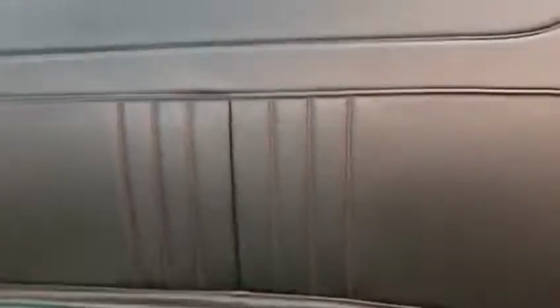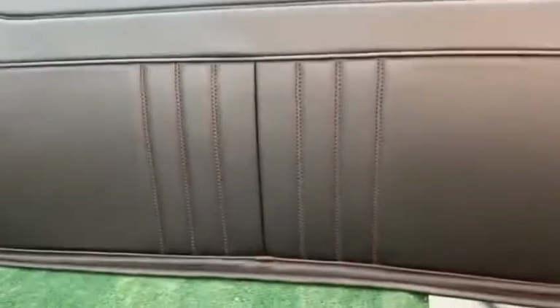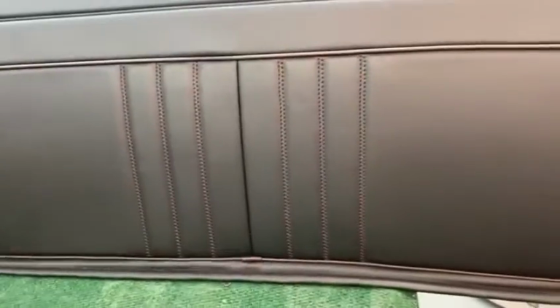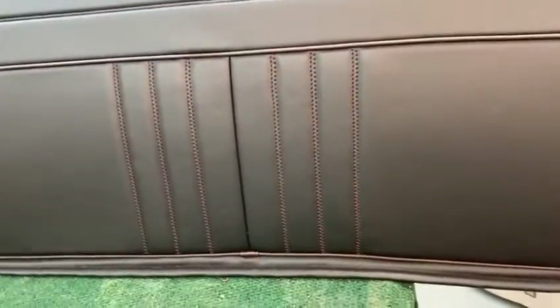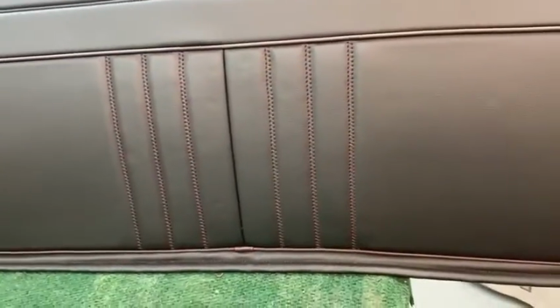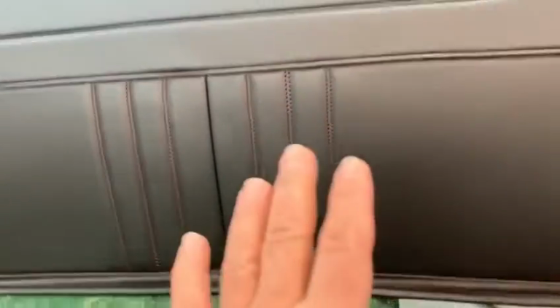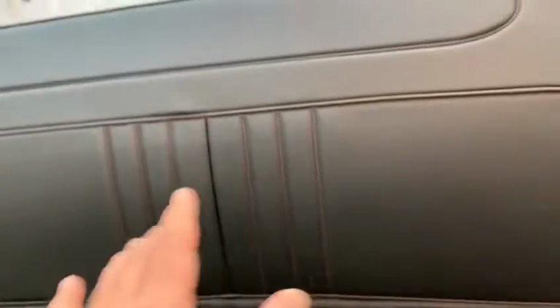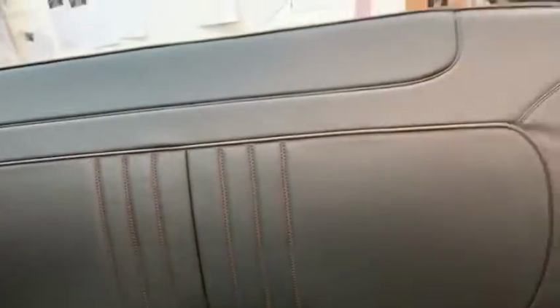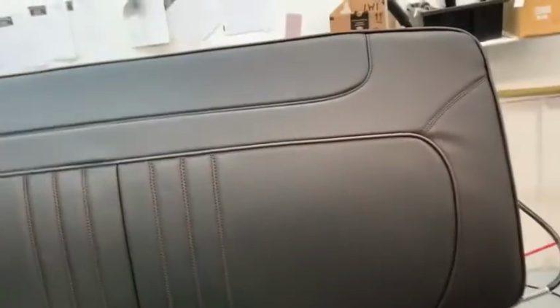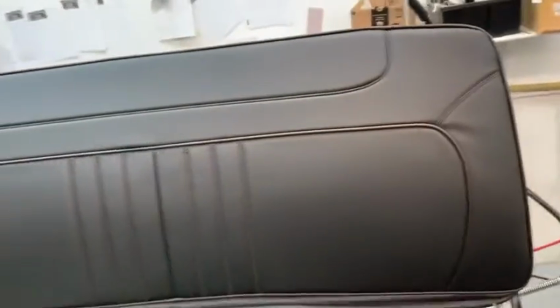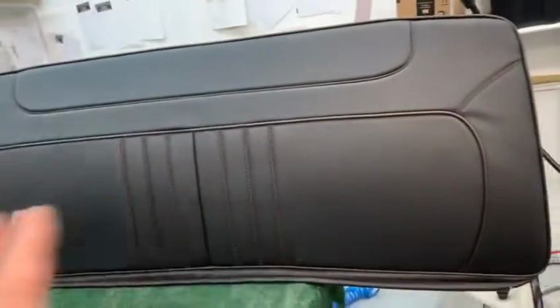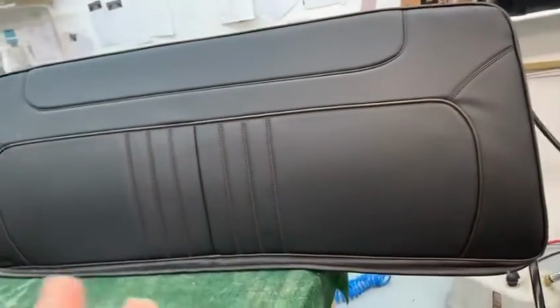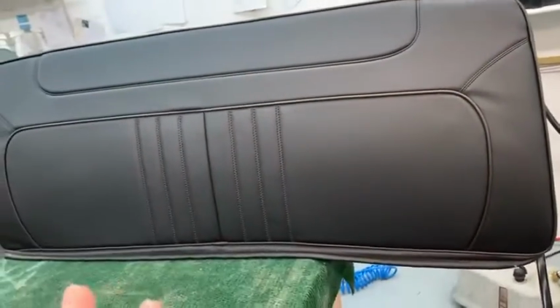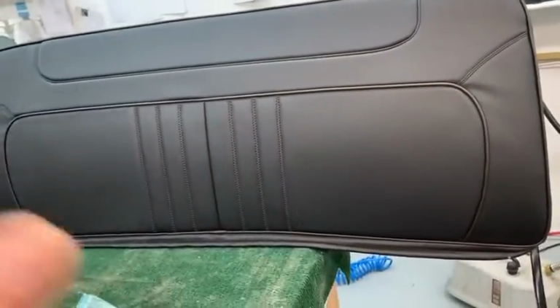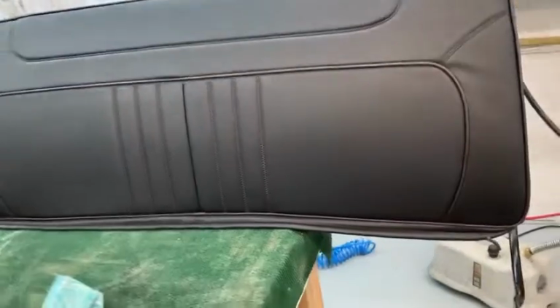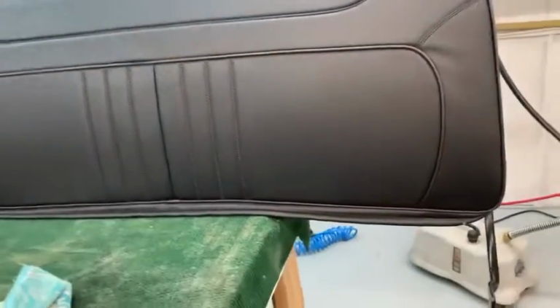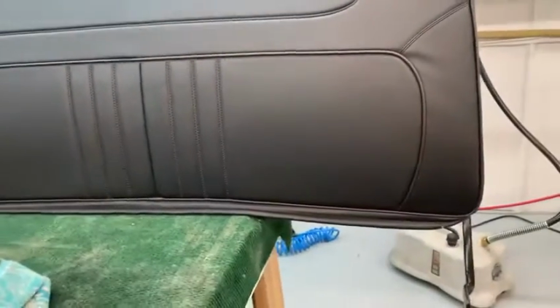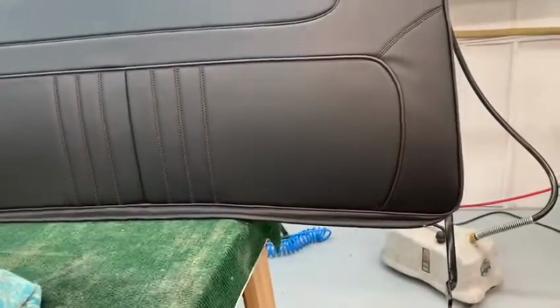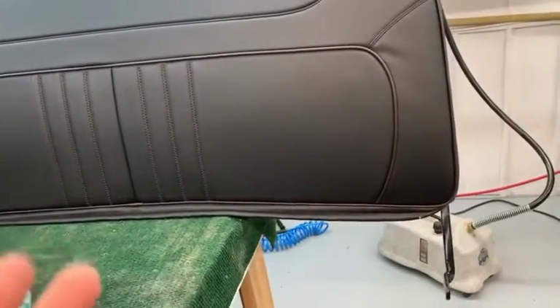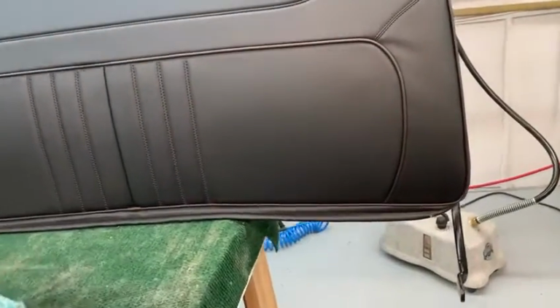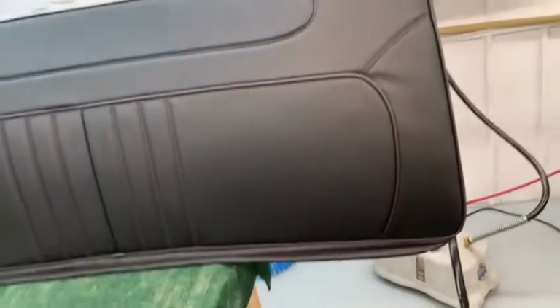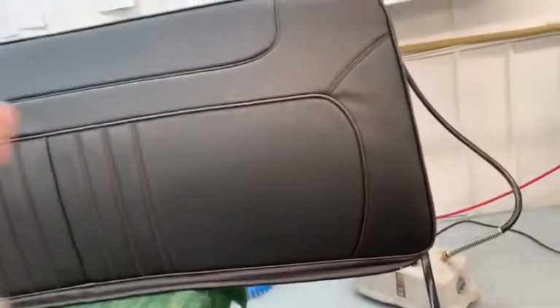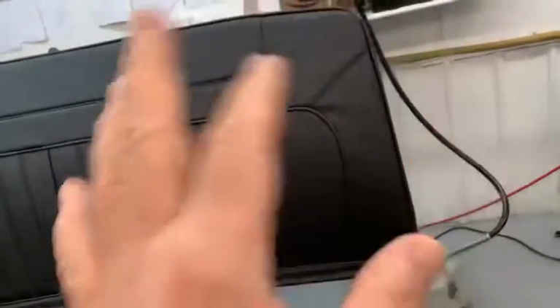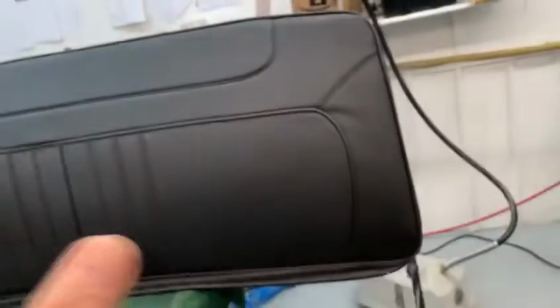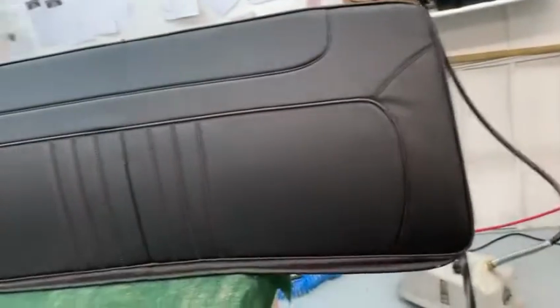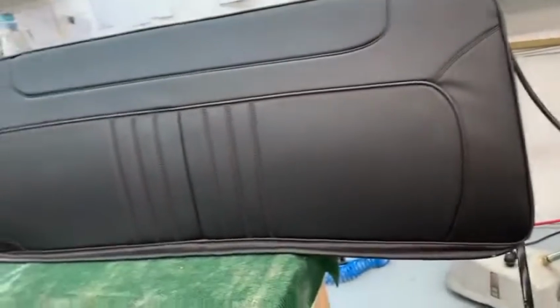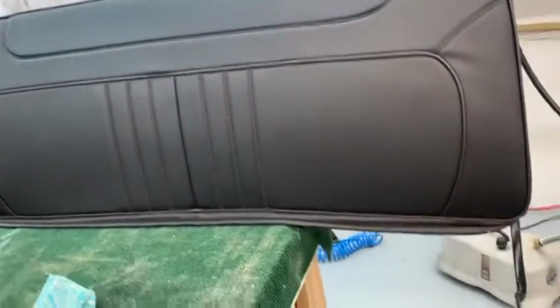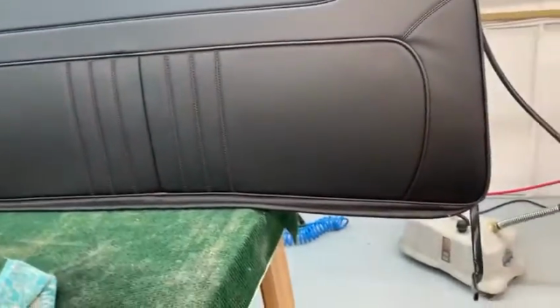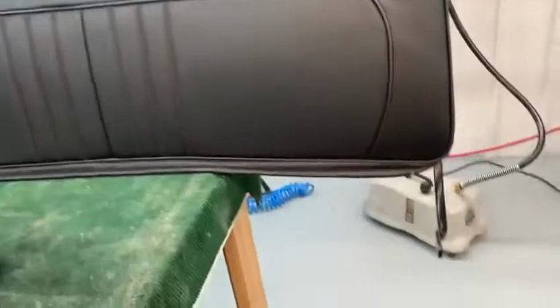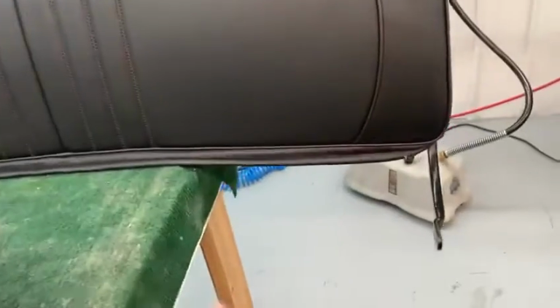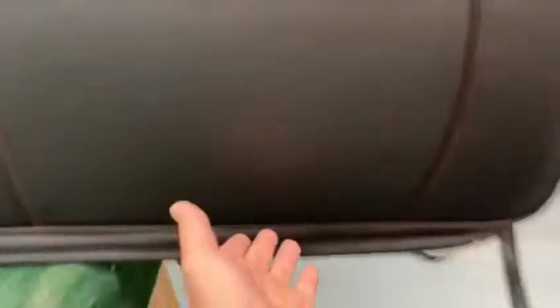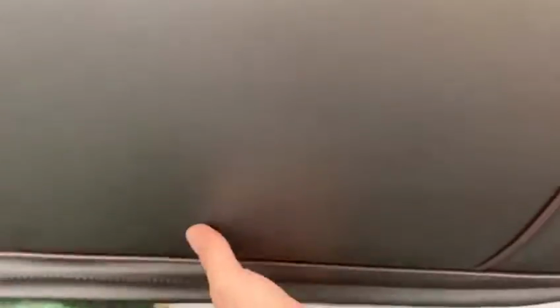Hey Adrian, this is it. This is the part of the project. It's not done yet — I haven't installed it yet. You see some creases in the corner because it's not installed yet. This is loose.